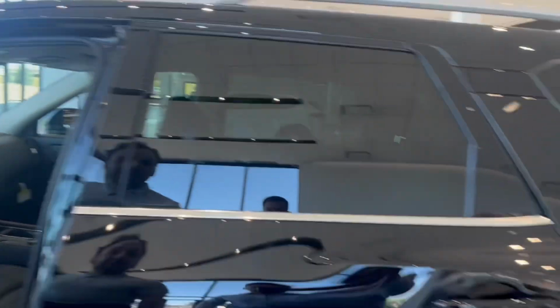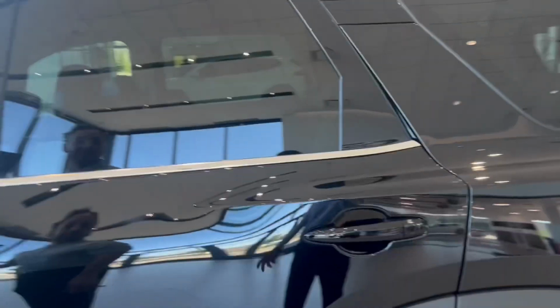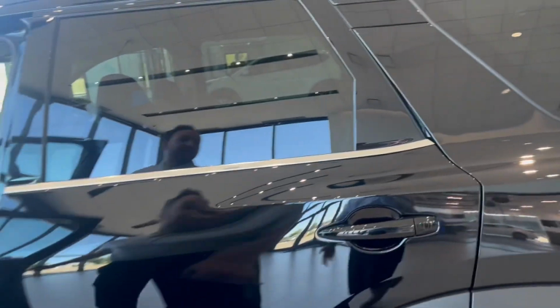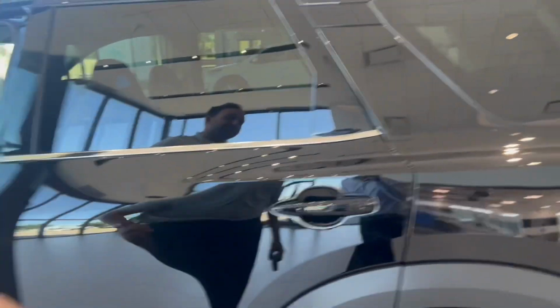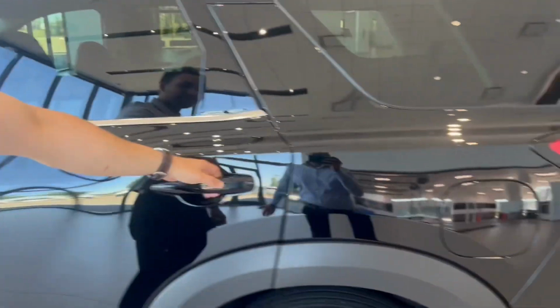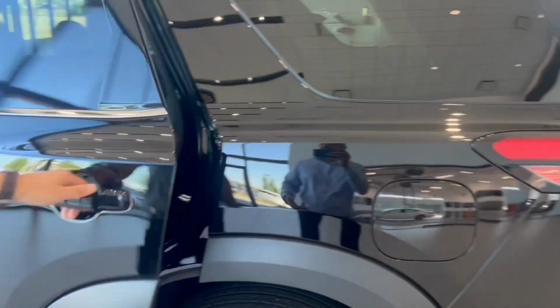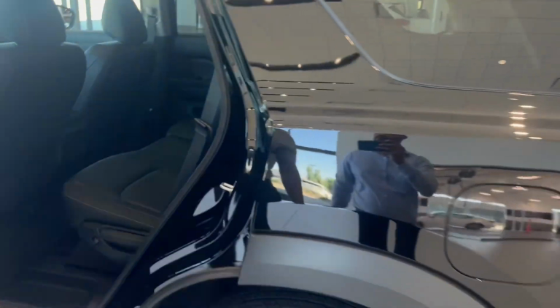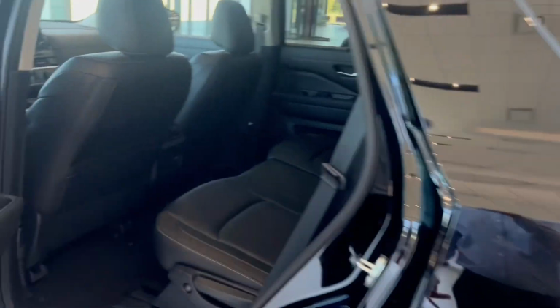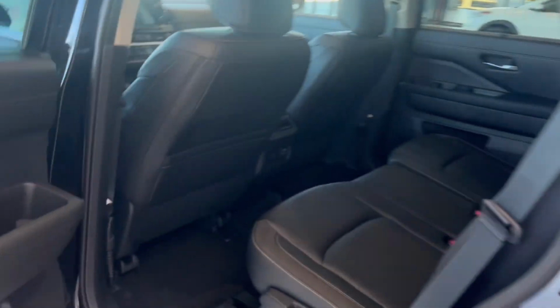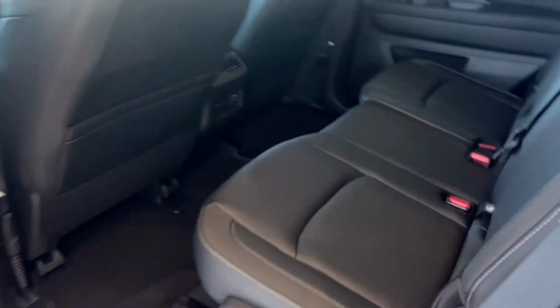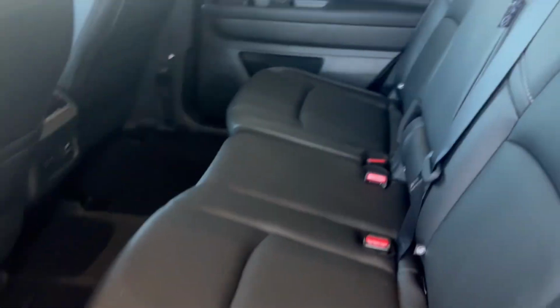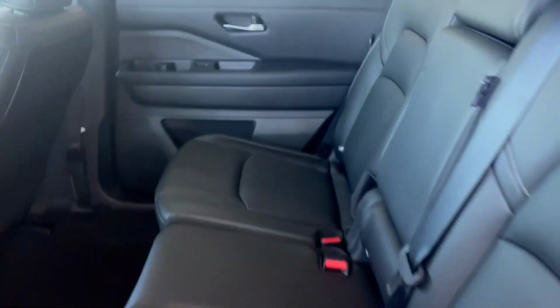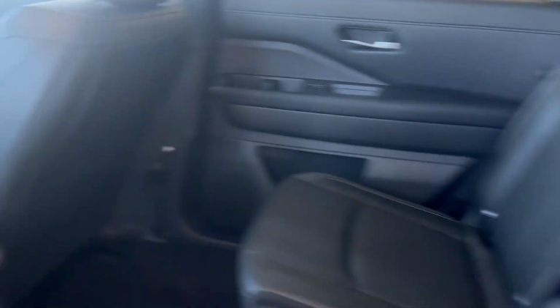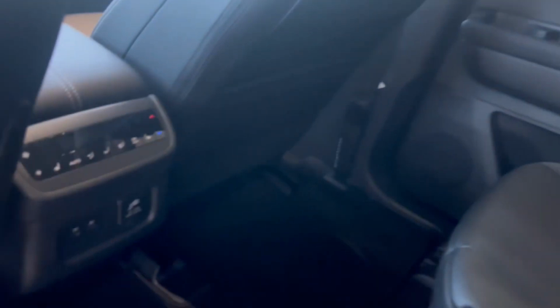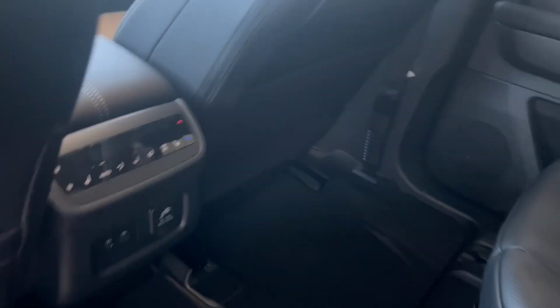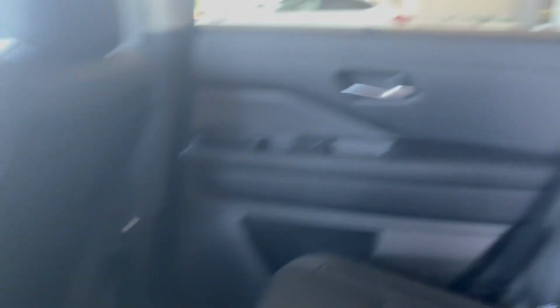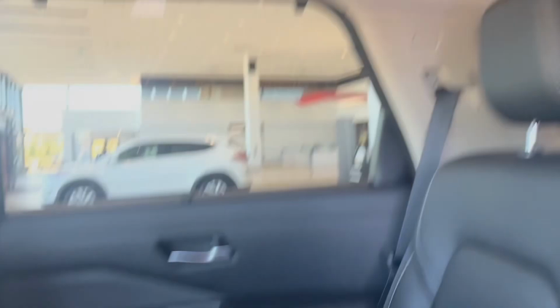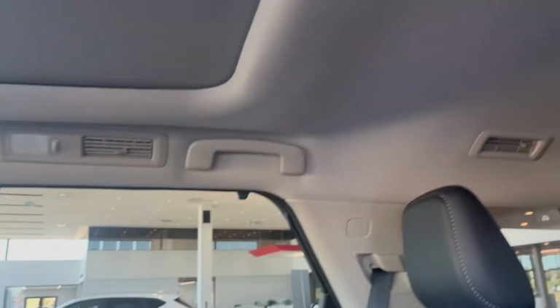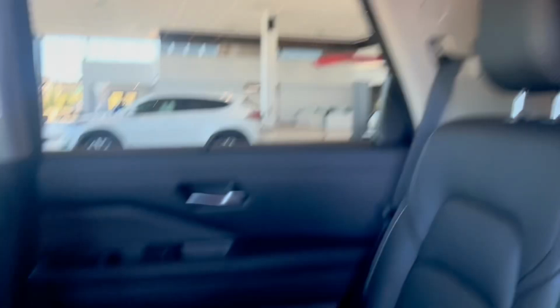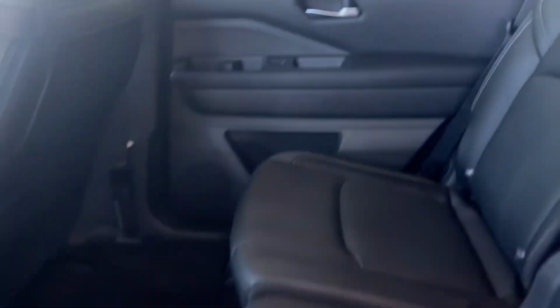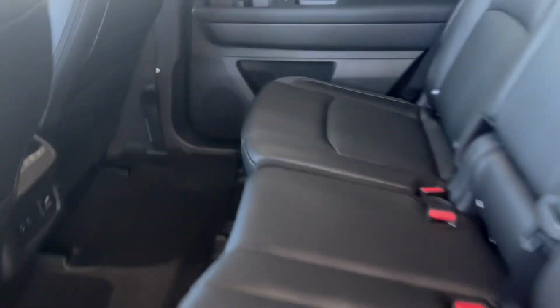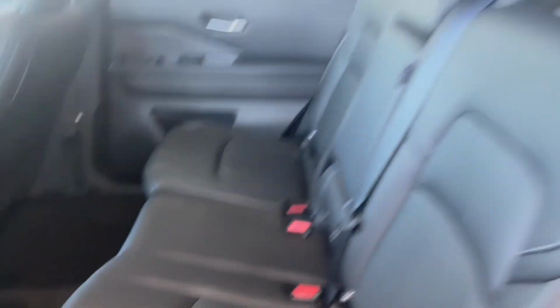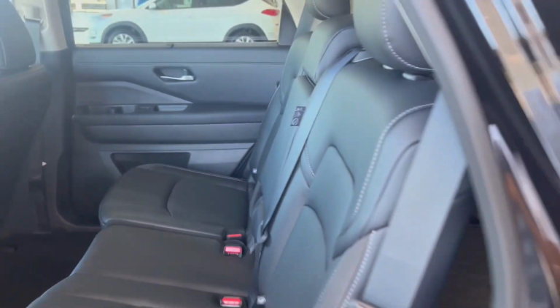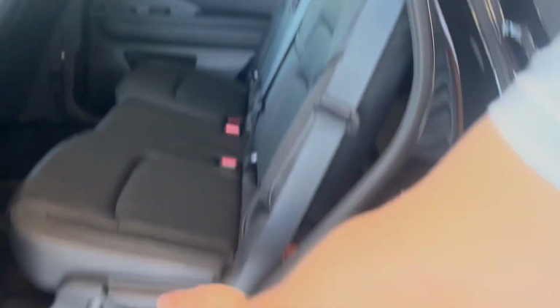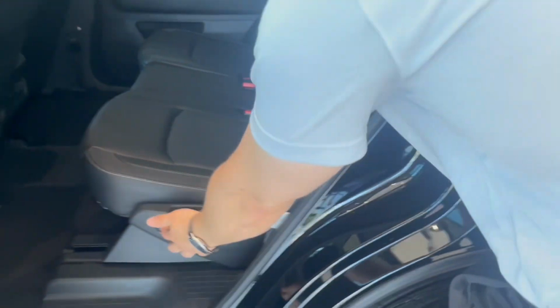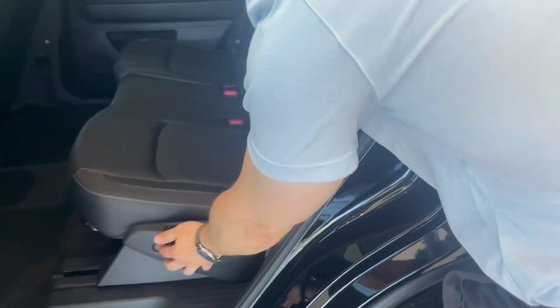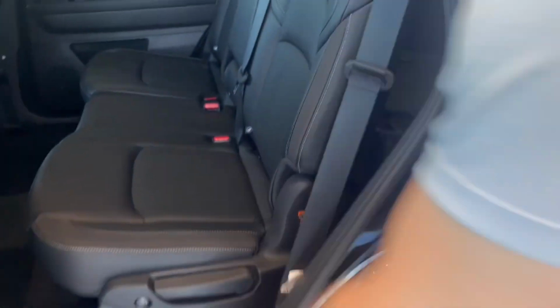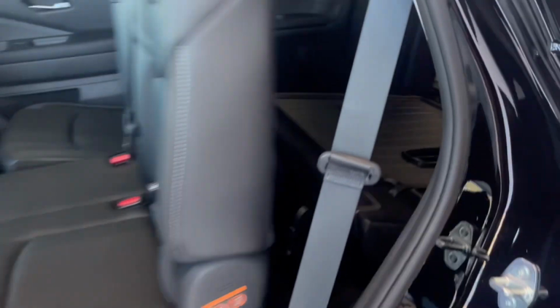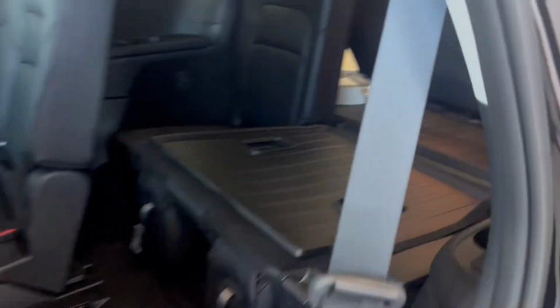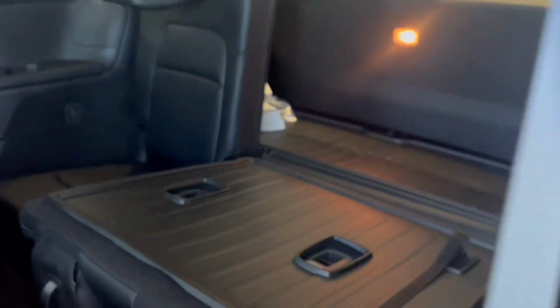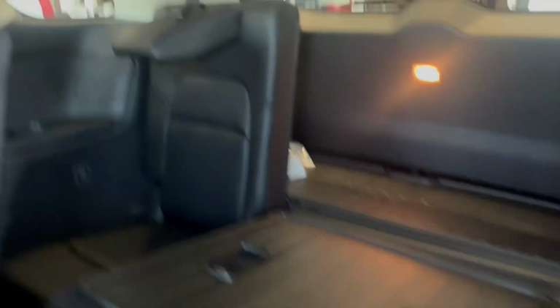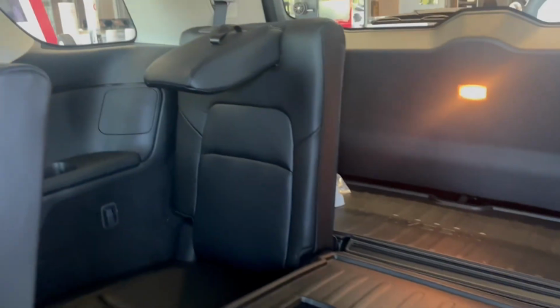Here in the back you have bench seating with a 60-40 split and they're also heated. You also have some charging USB ports and a 12 volt. If you want to access the third row easily, just press this button — nothing to it.